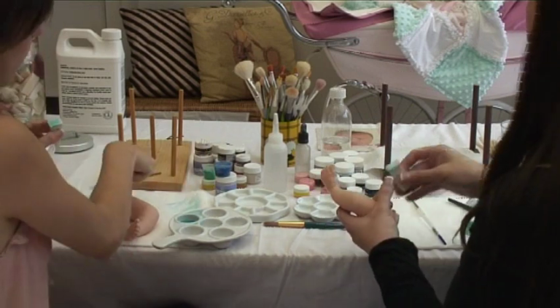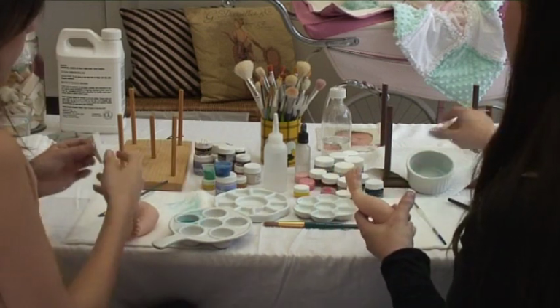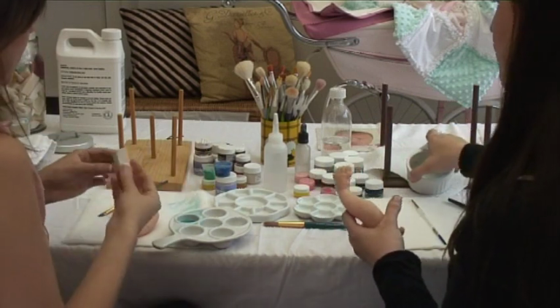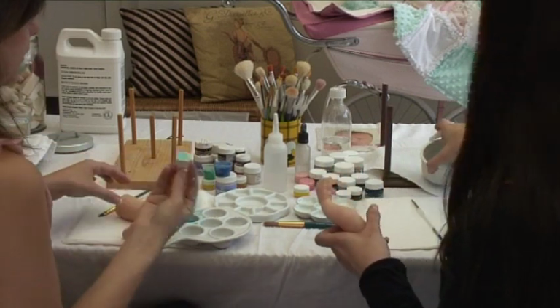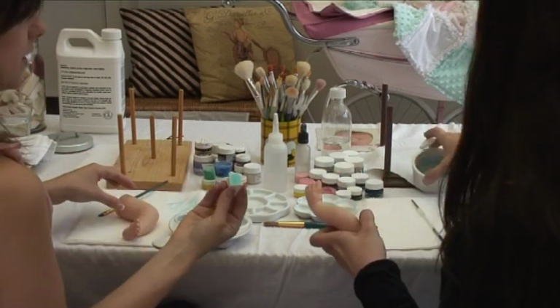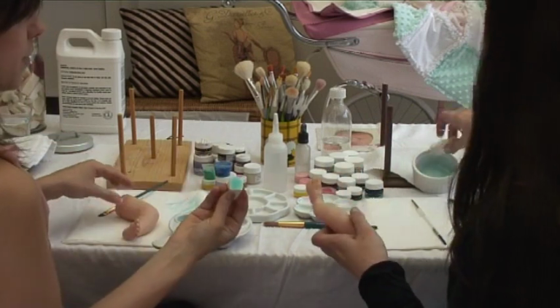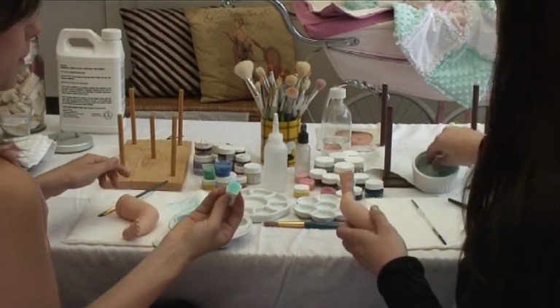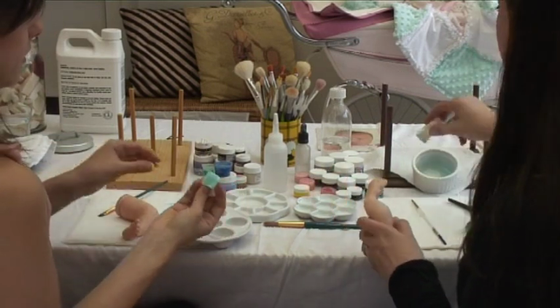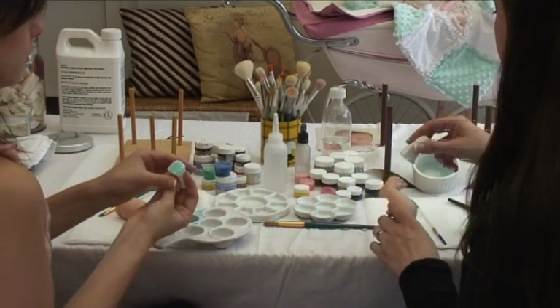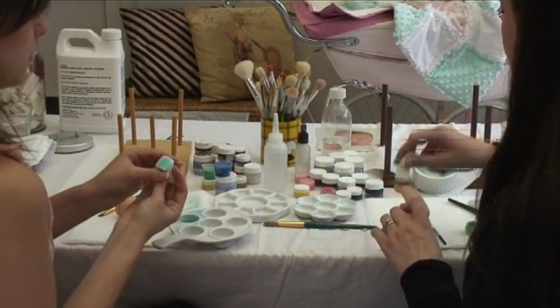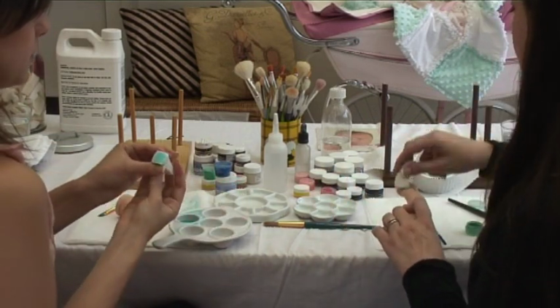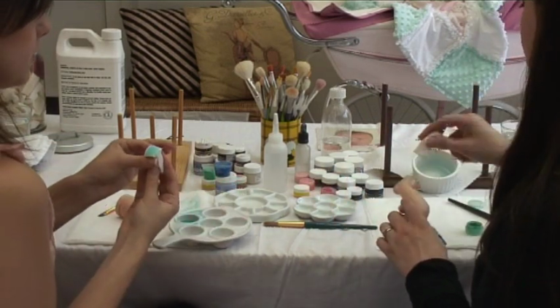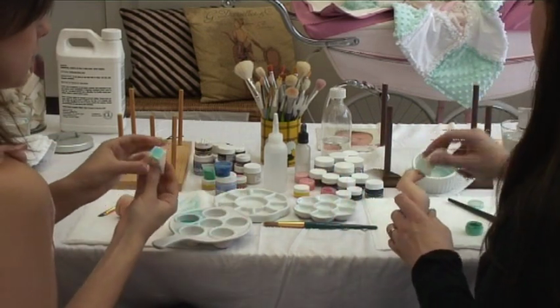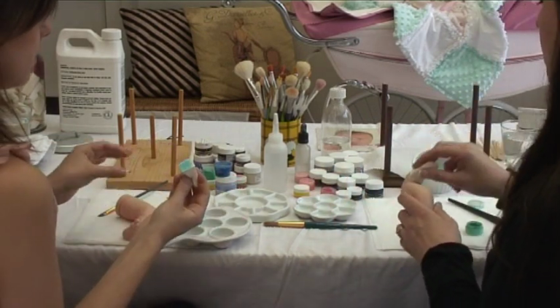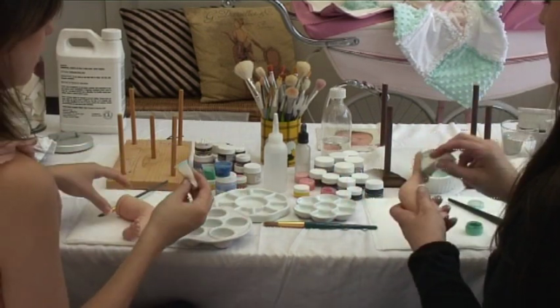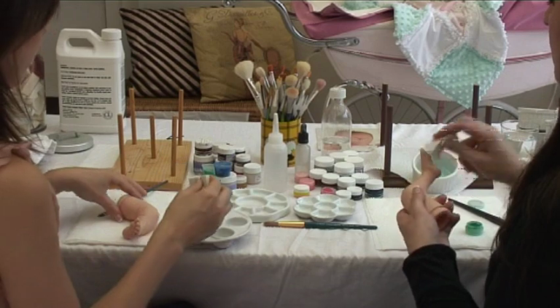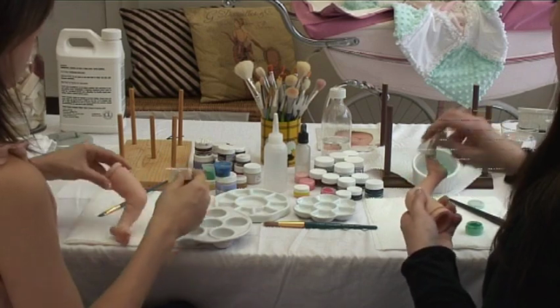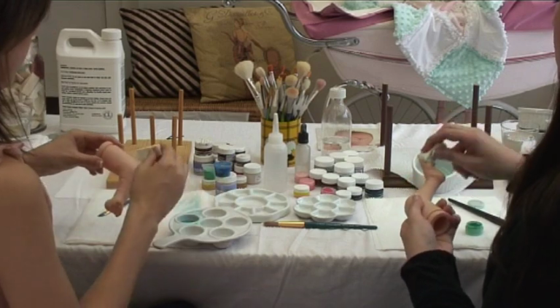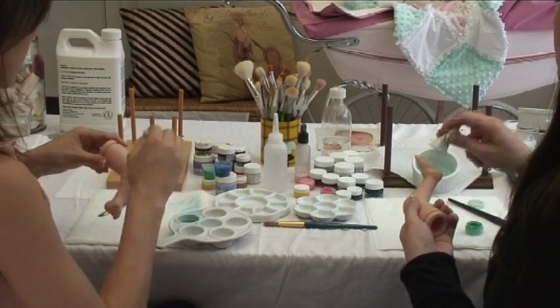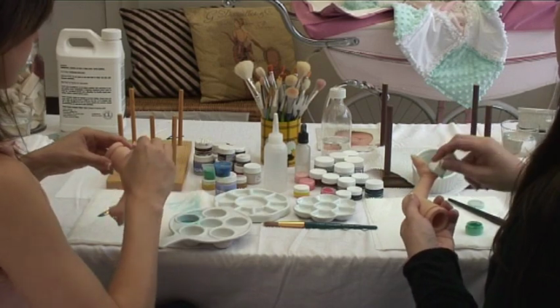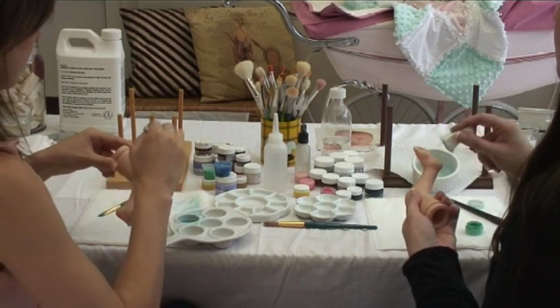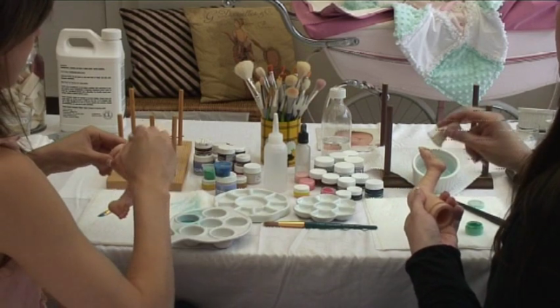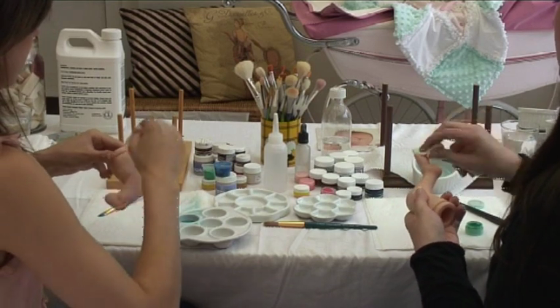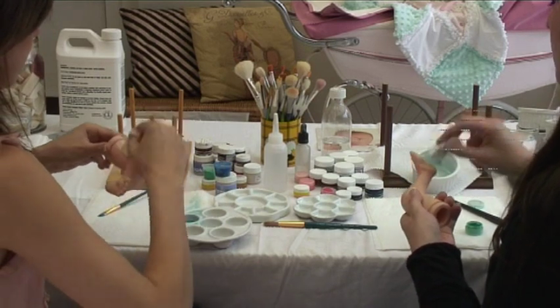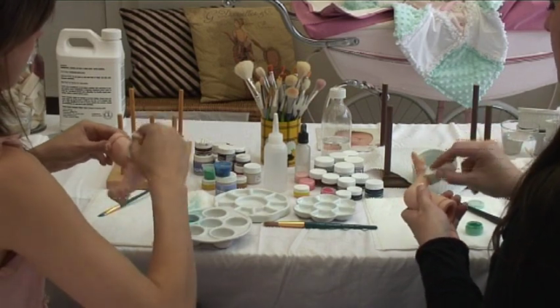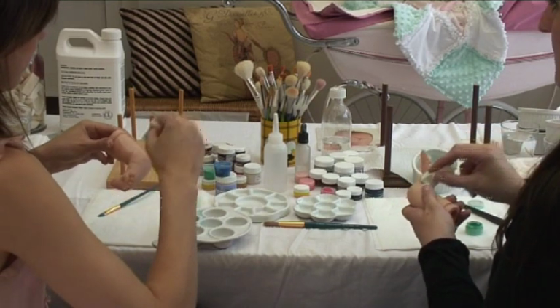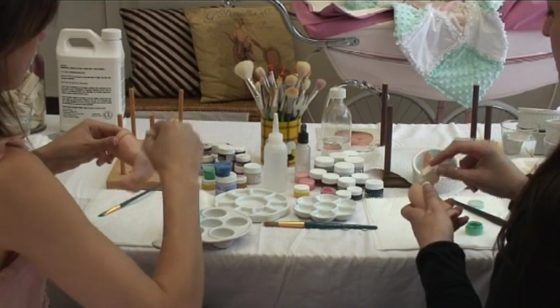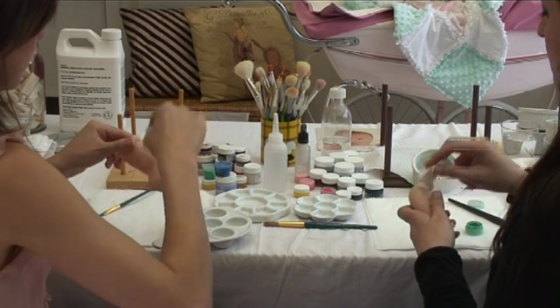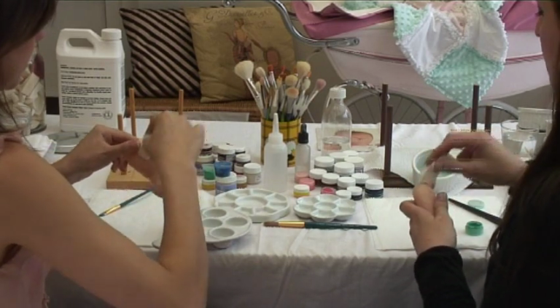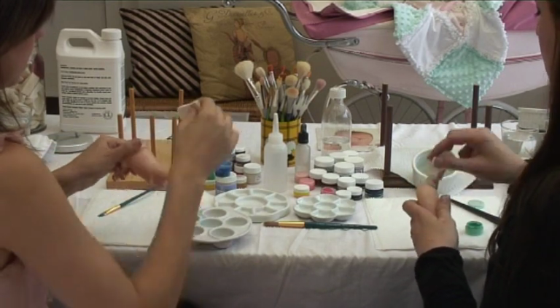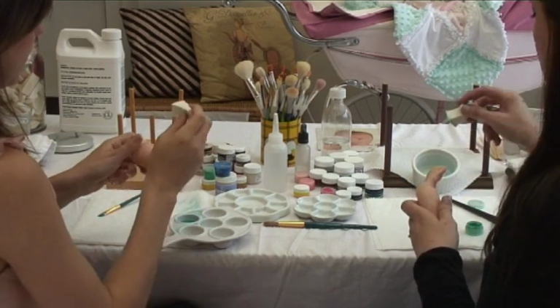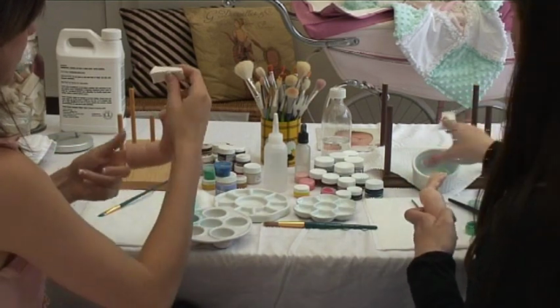What I do is I put the paint onto my sponge with a paintbrush, and then just dab, dab, dab all over.